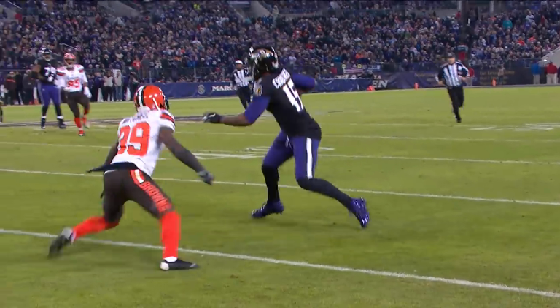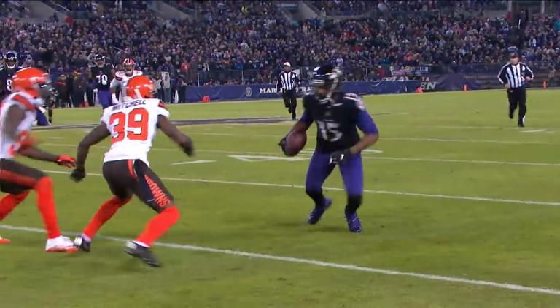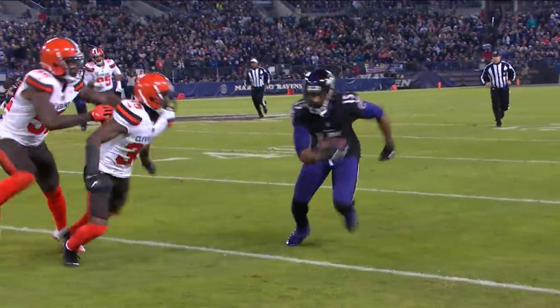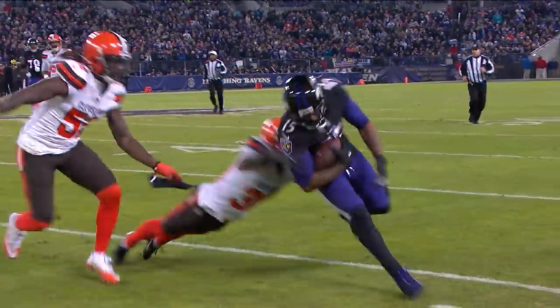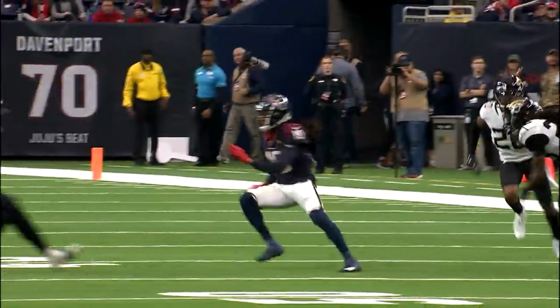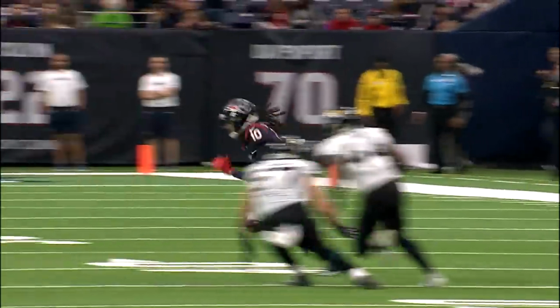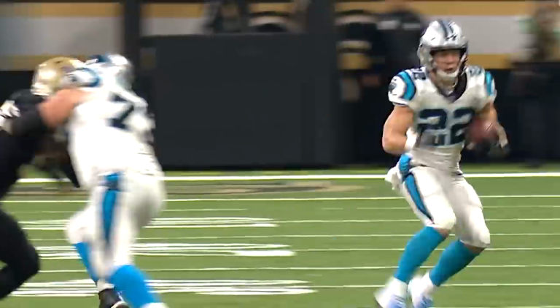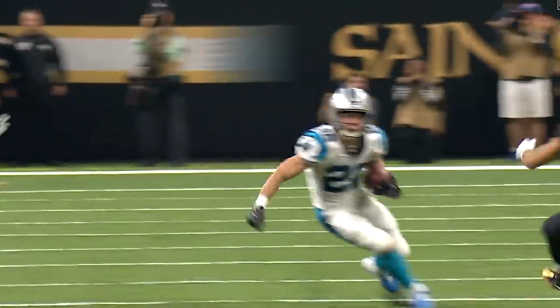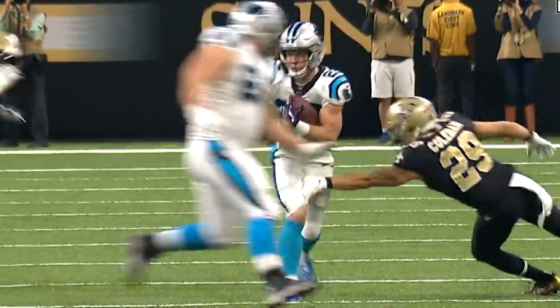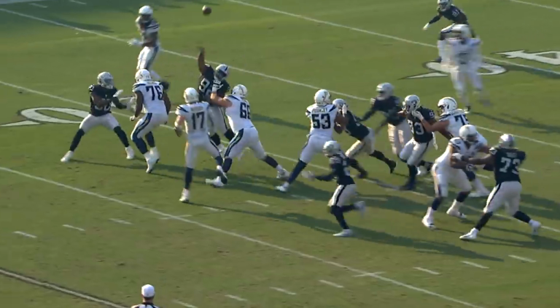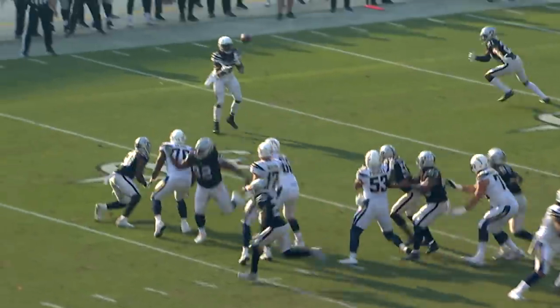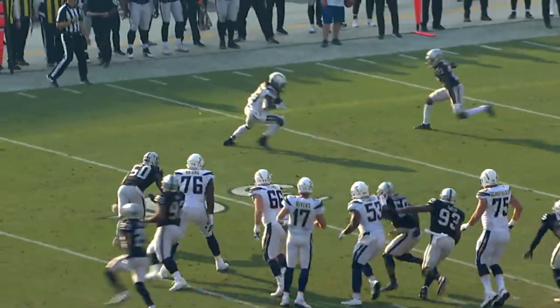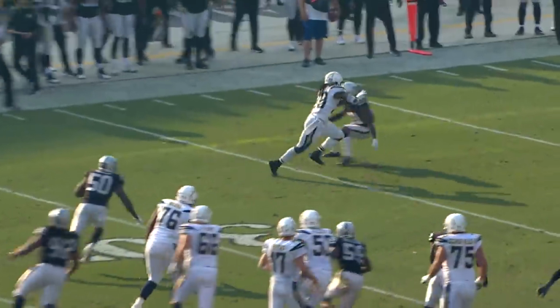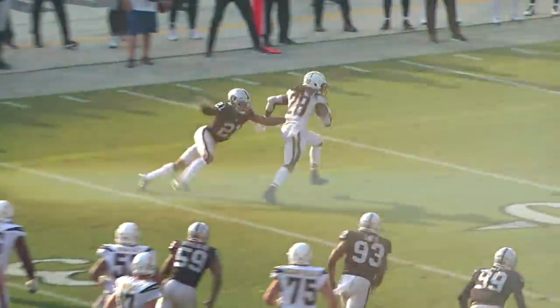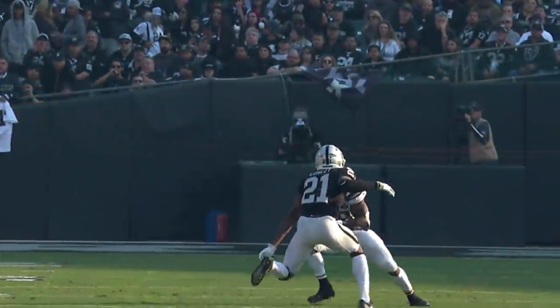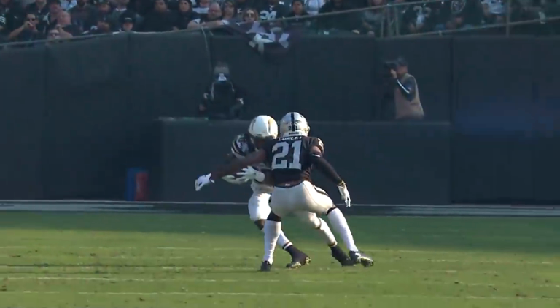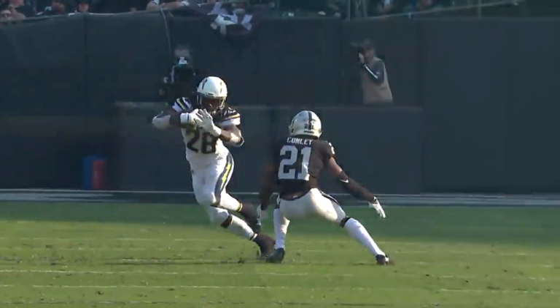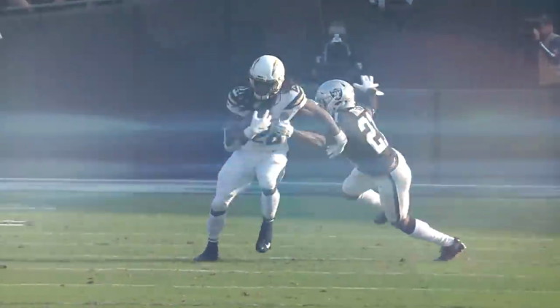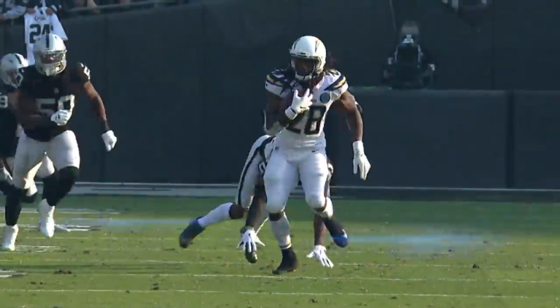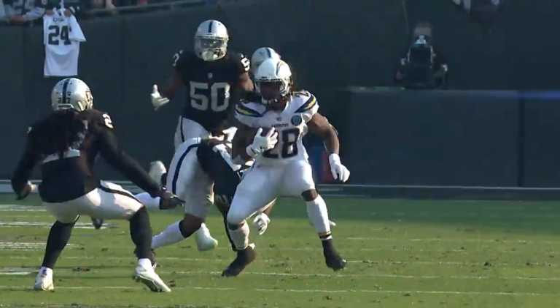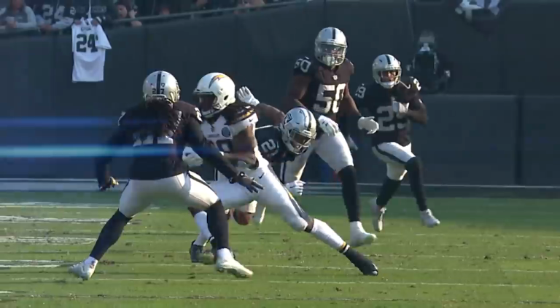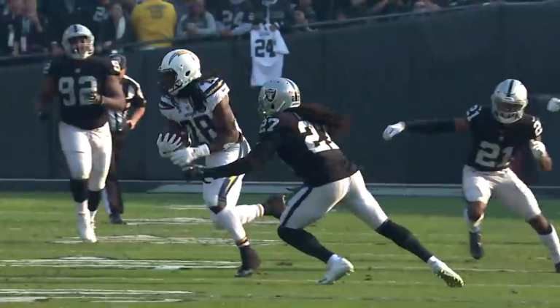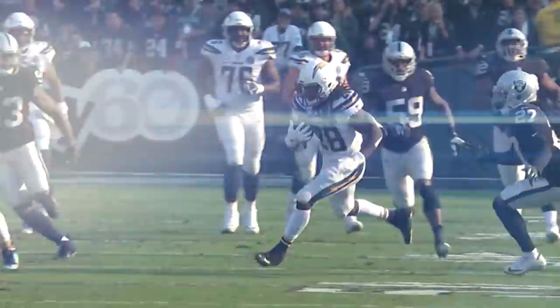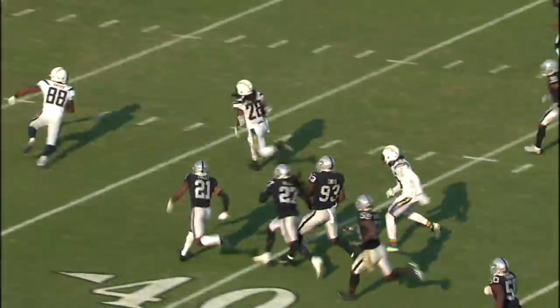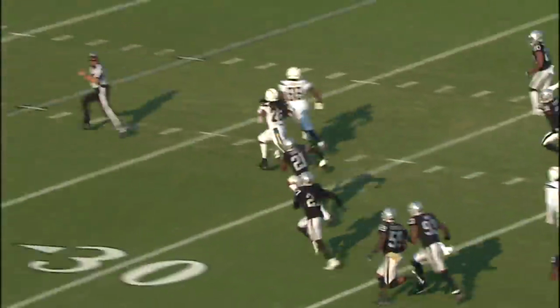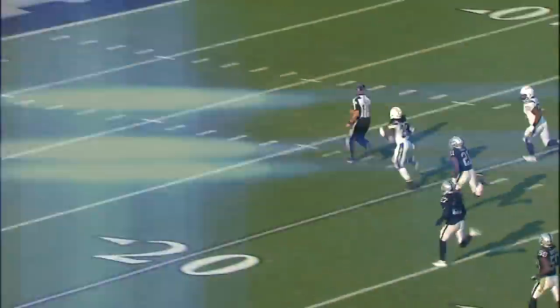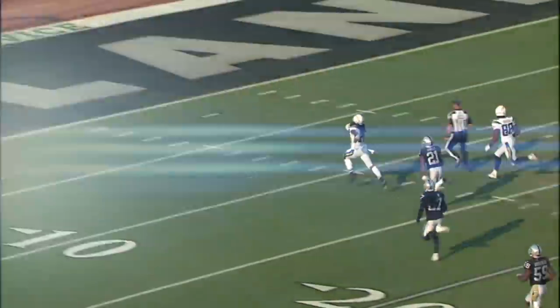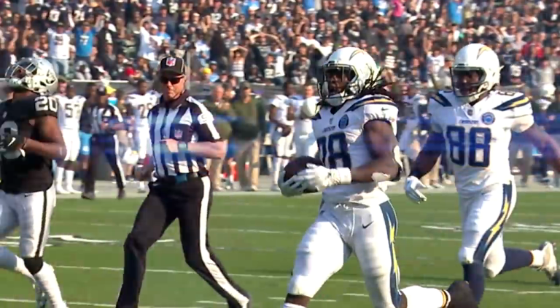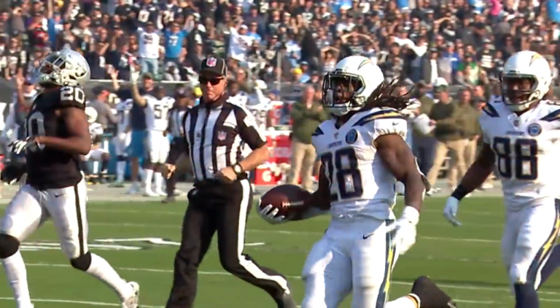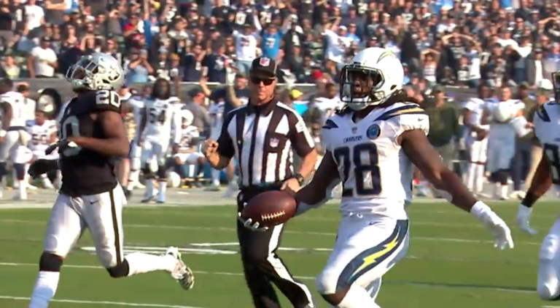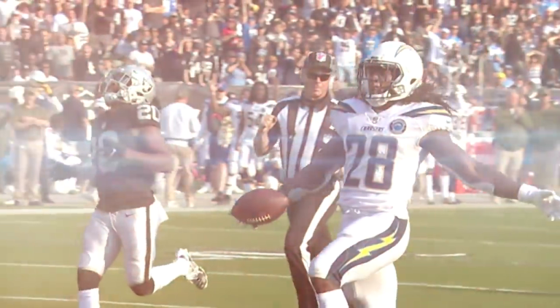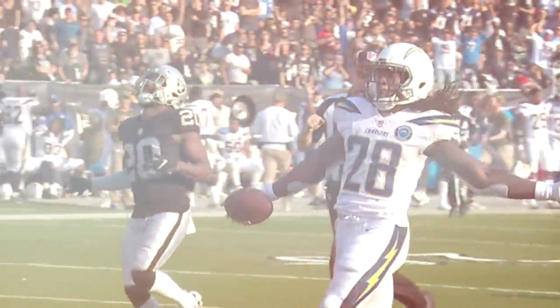And a first down for Baltimore. They get it out to Gordon. Gordon breaks a tackle, he'll have a first down — he's got a head of steam. And Gordon is going to outpace everybody to the end zone for the touchdown.